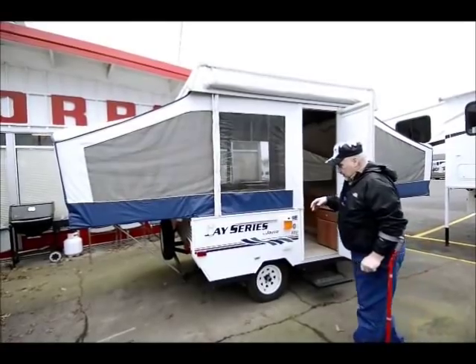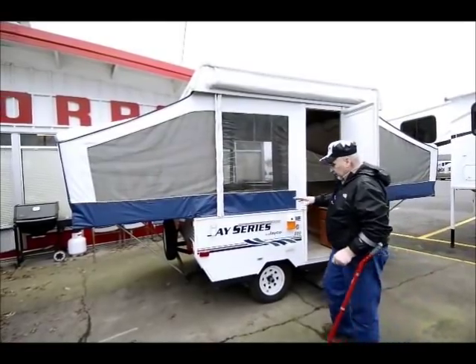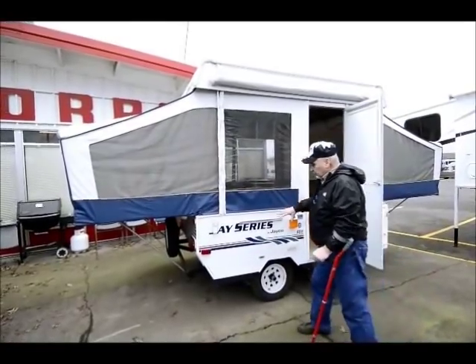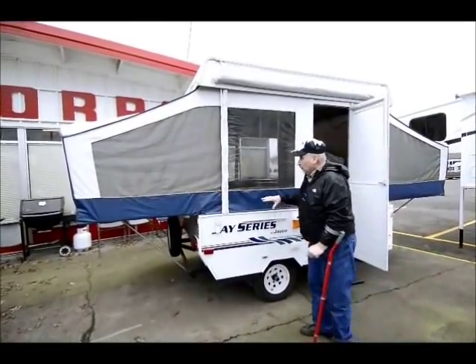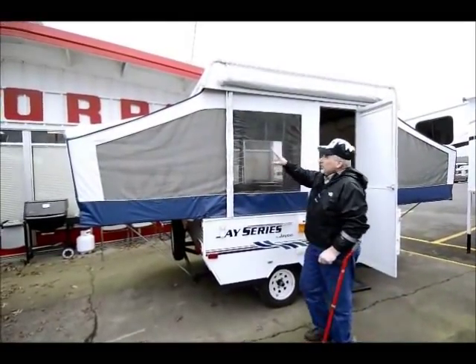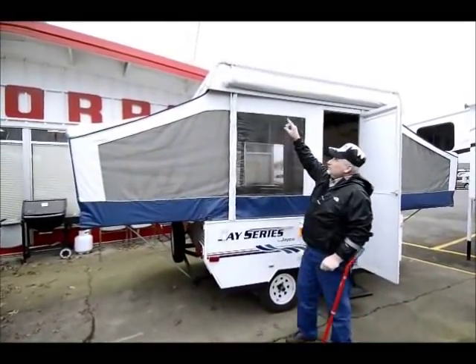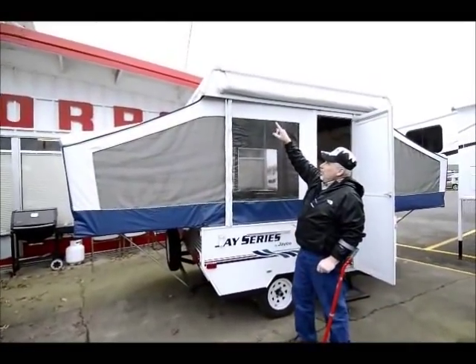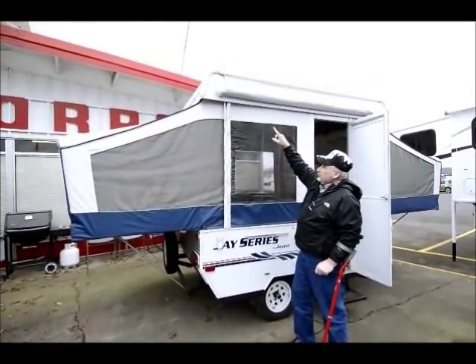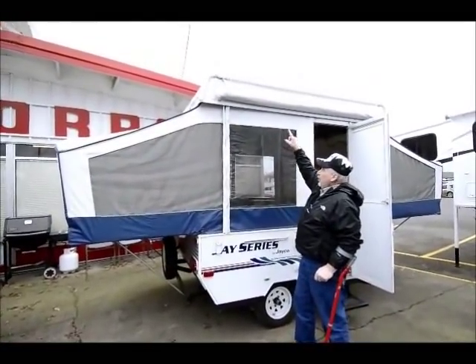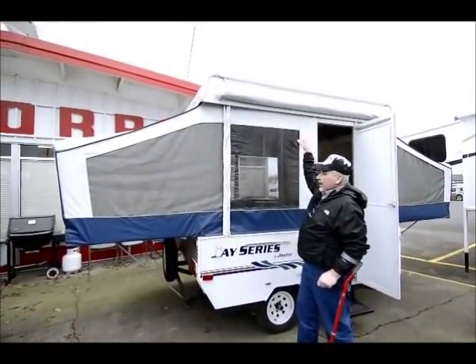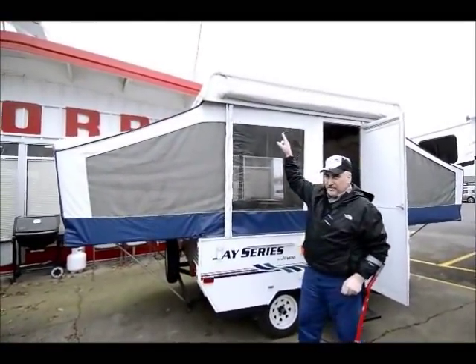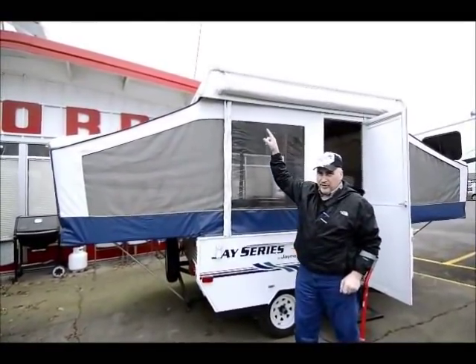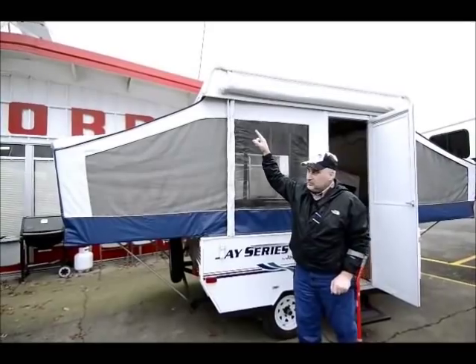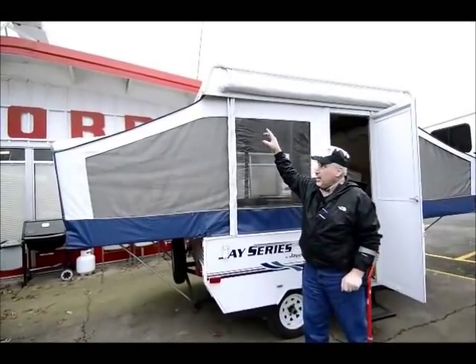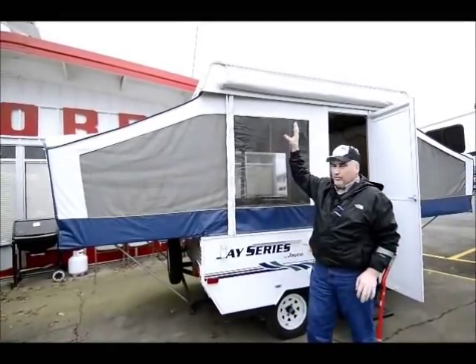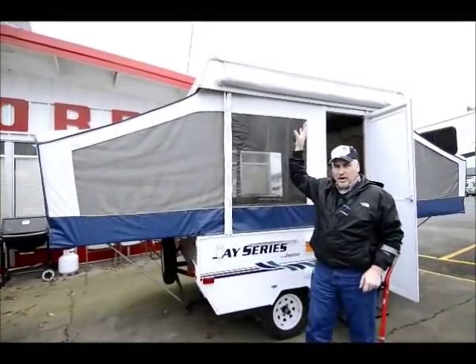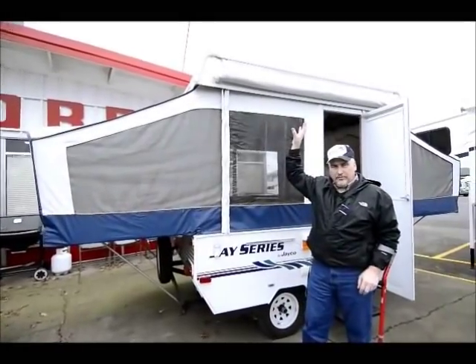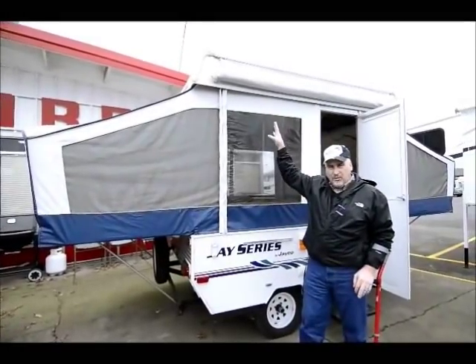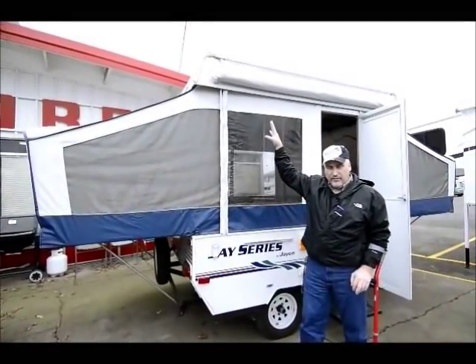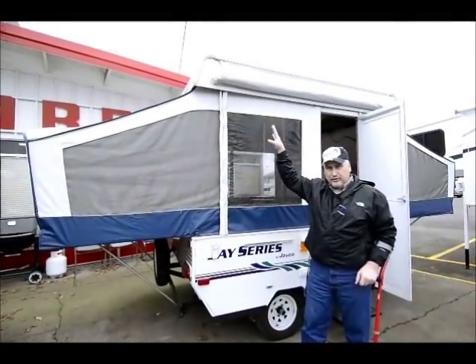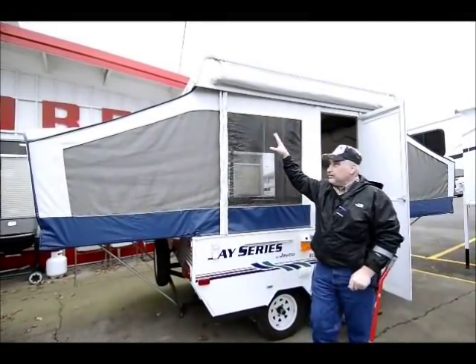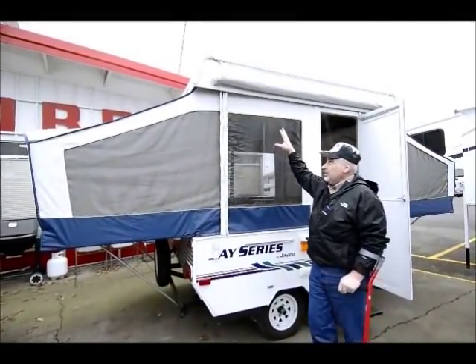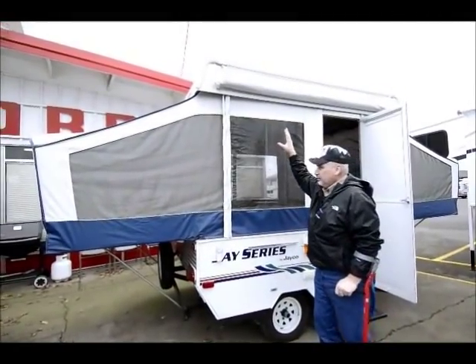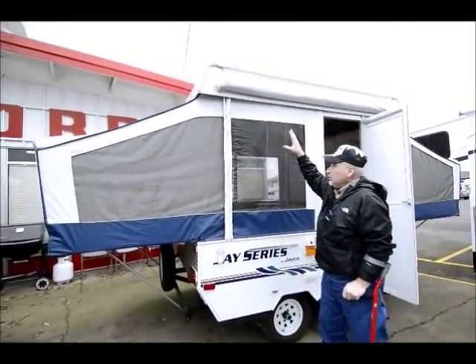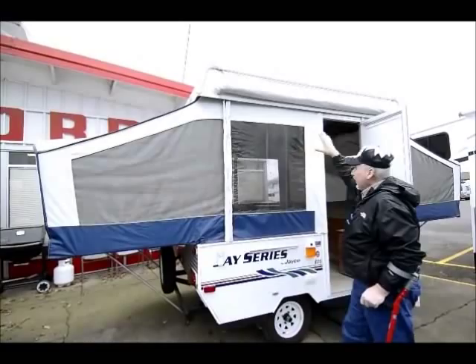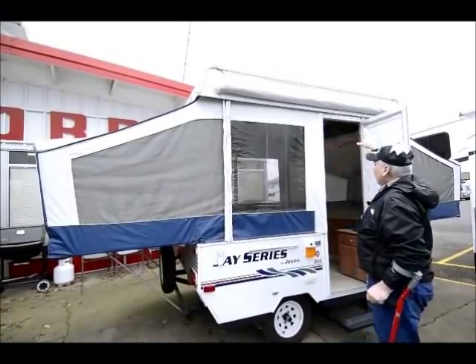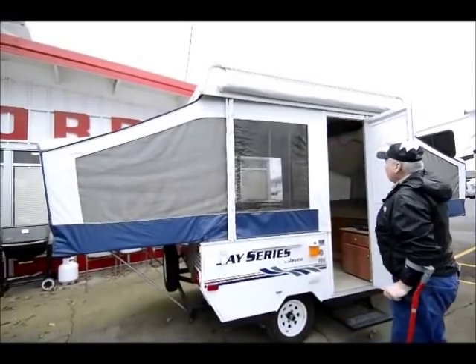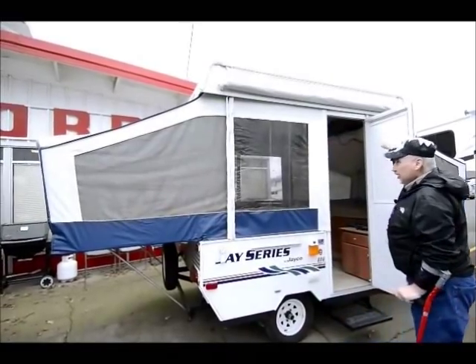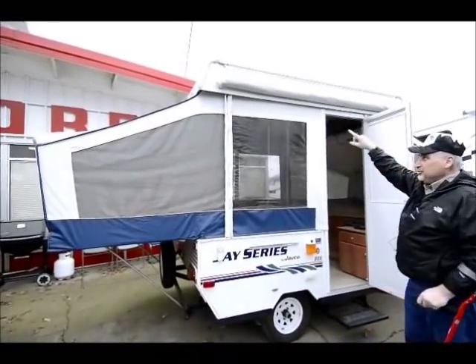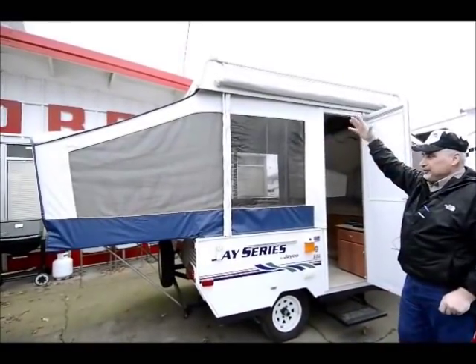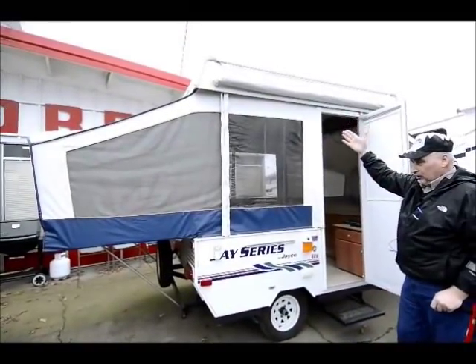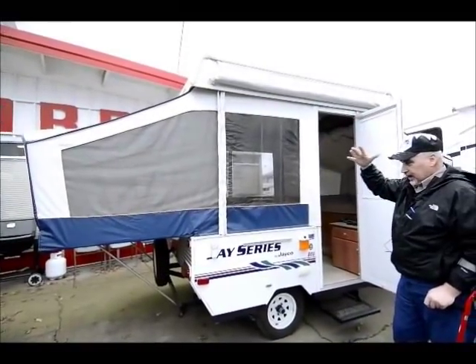This one here comes with an awning. It's got an awning bag right there that it comes in. All of the hardware and everything is stored up inside of that bag up there that unzips and it all comes out.